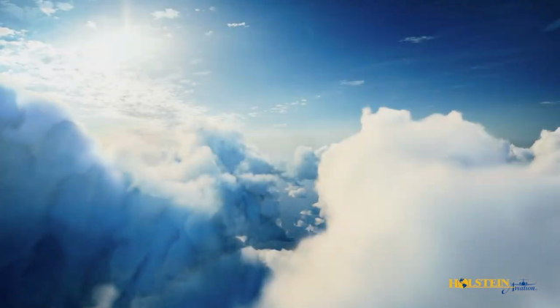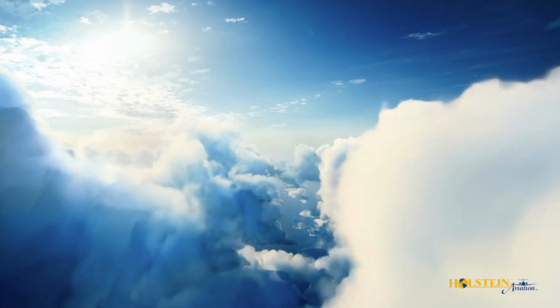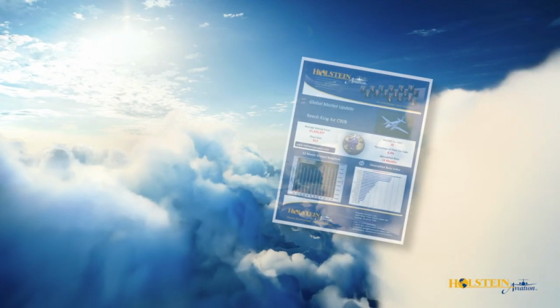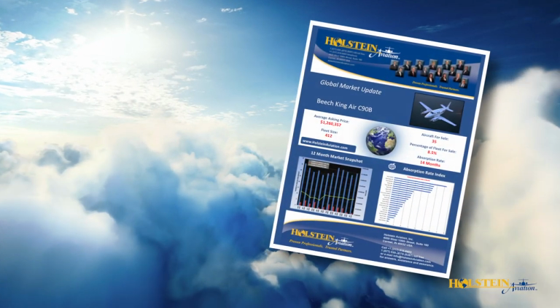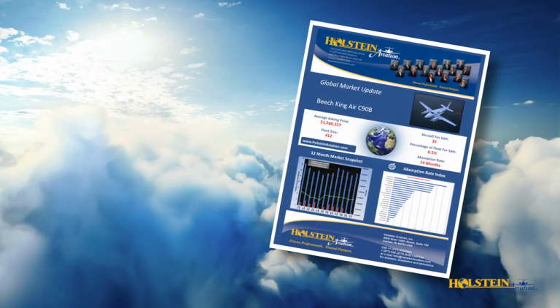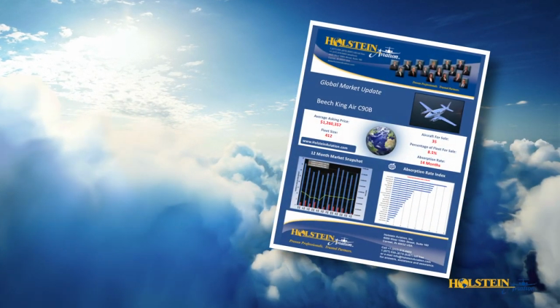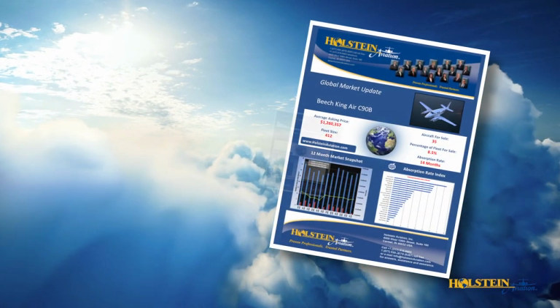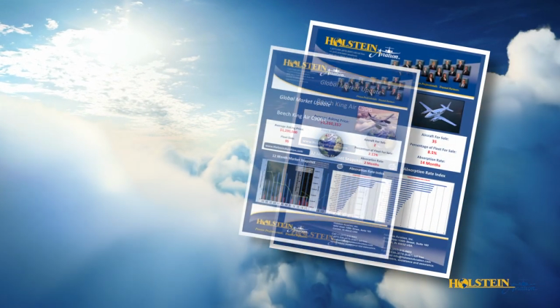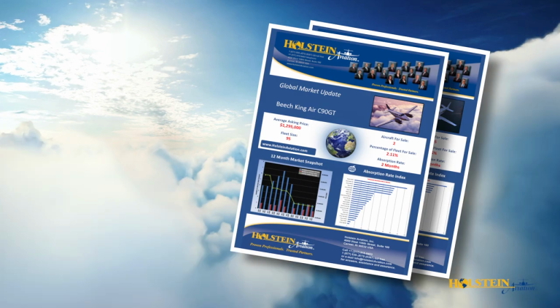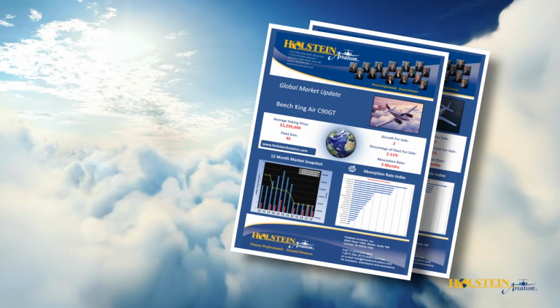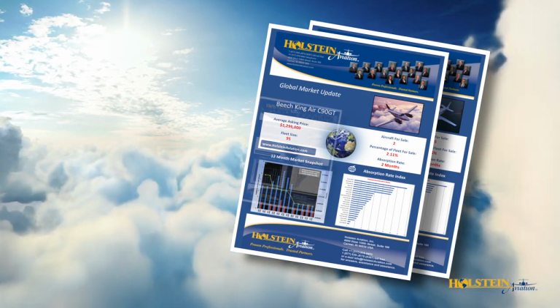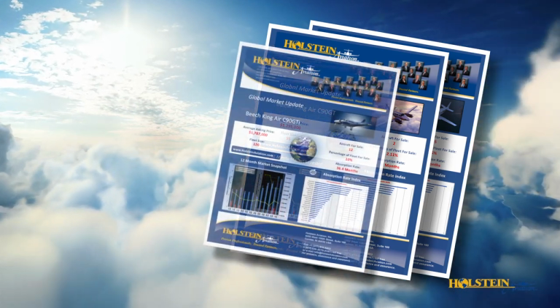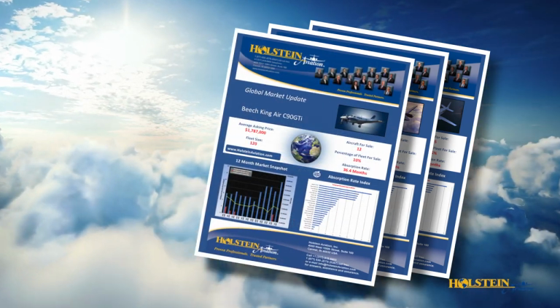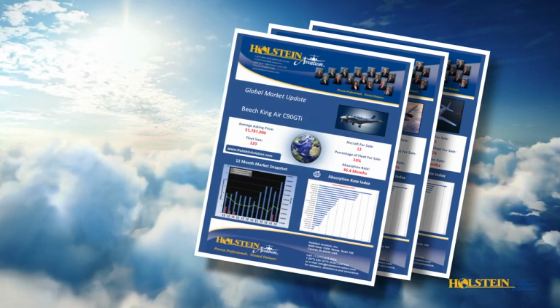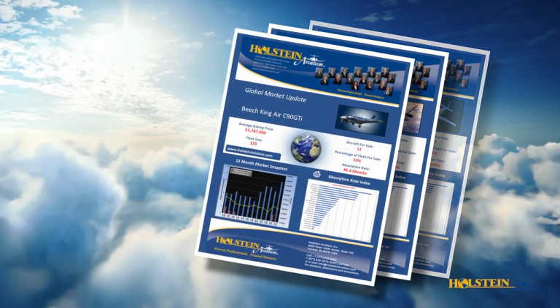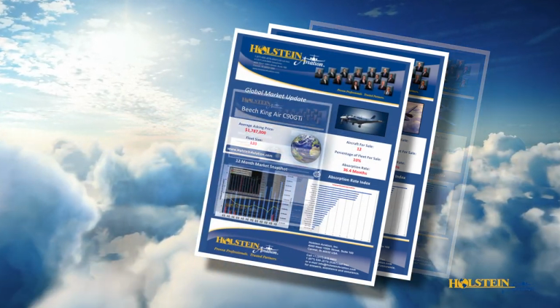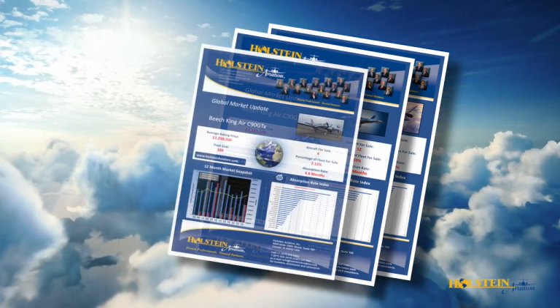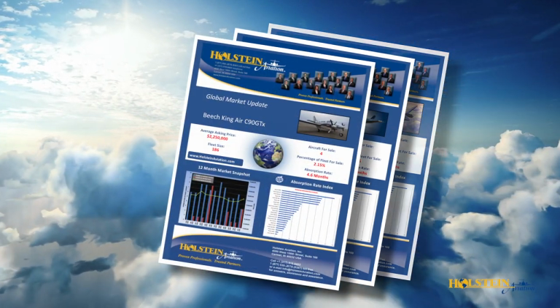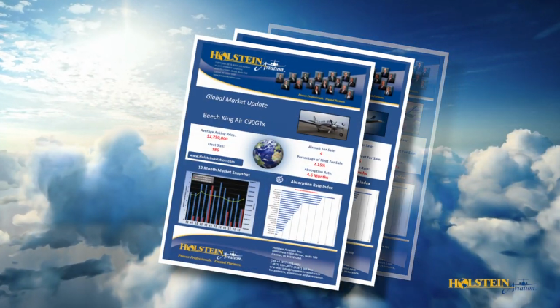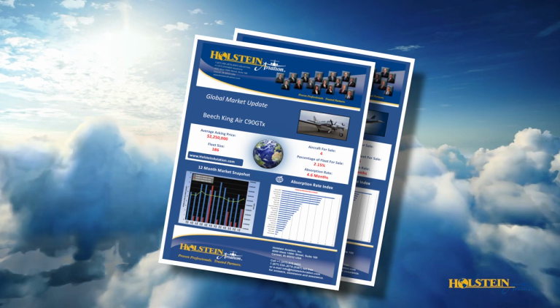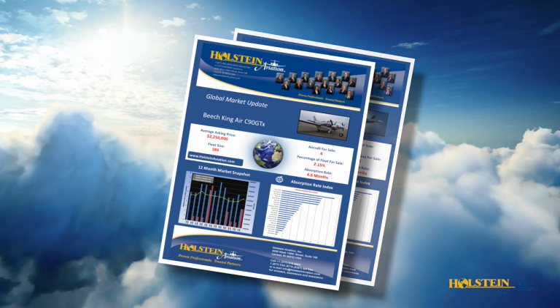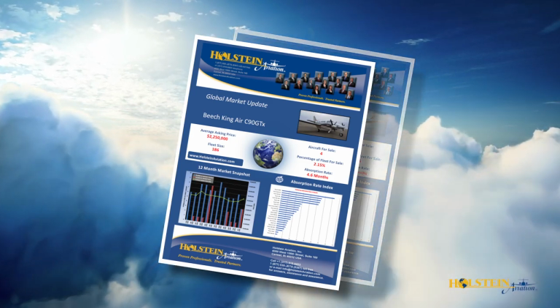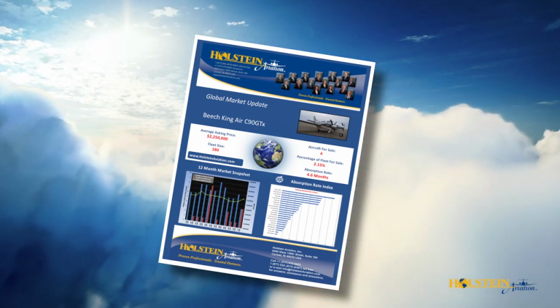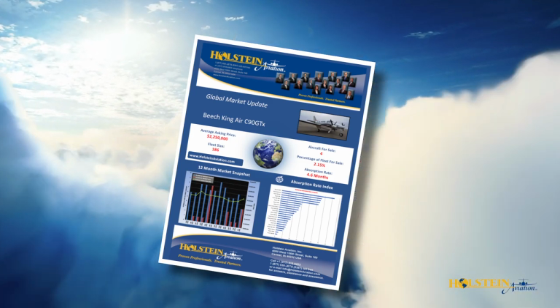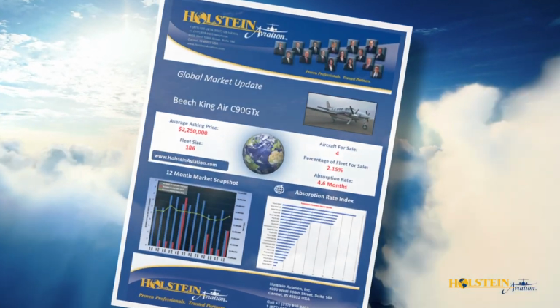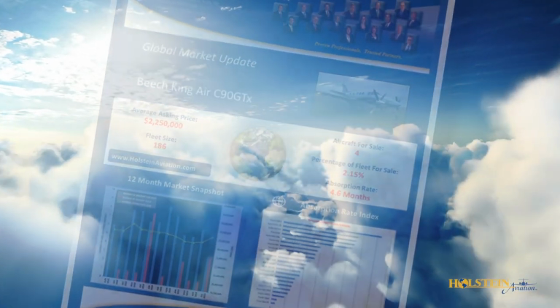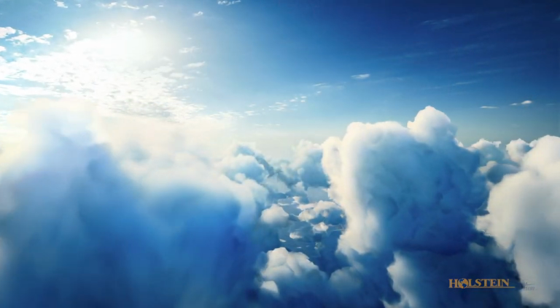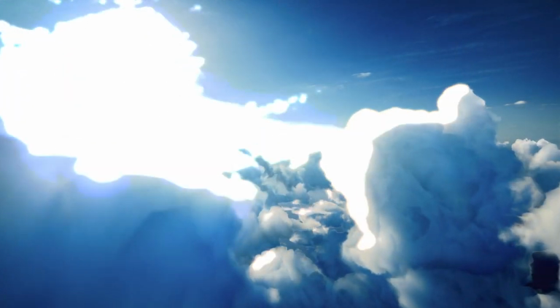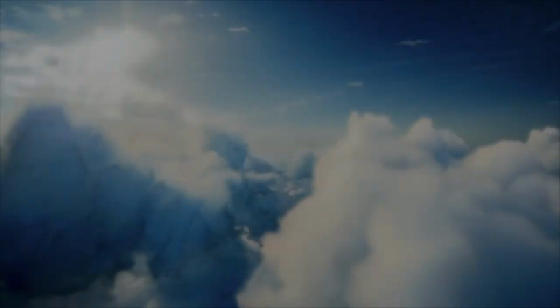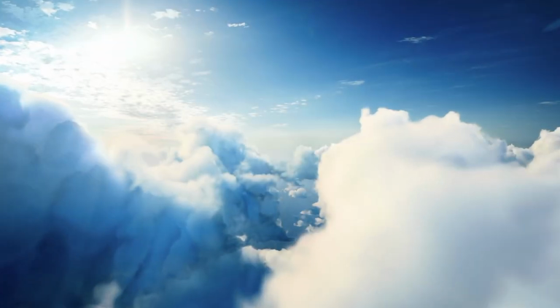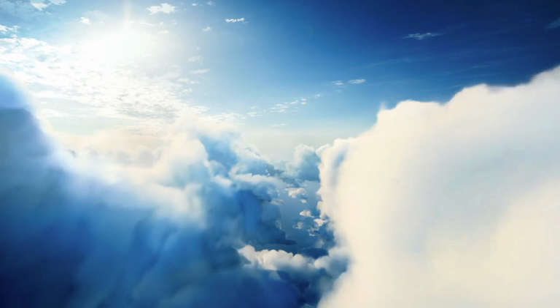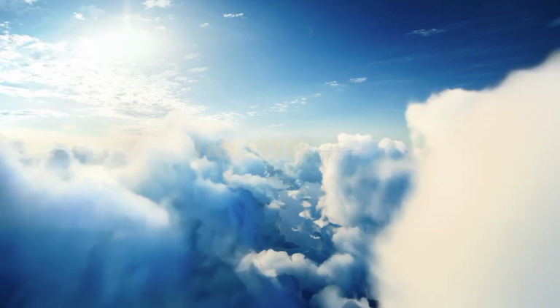If you would like to learn more about the King Air C90GTX or any other King Air 90 series aircraft, or would be interested in obtaining a detailed market briefing, please contact Holstein Aviation.